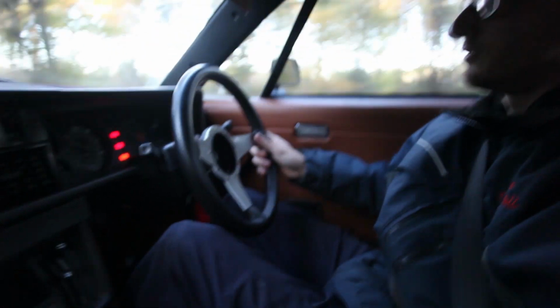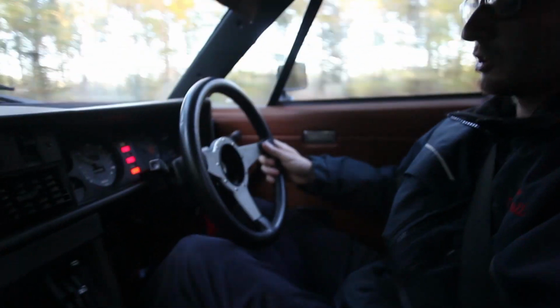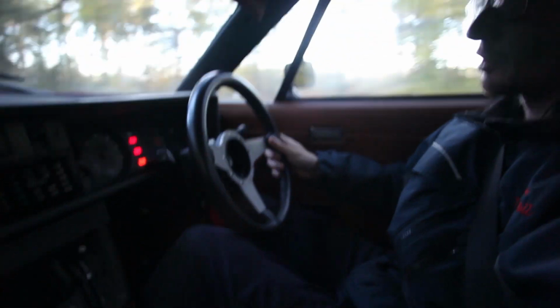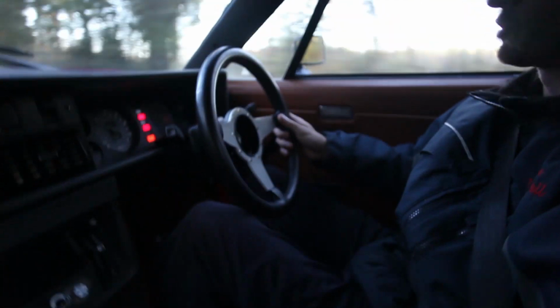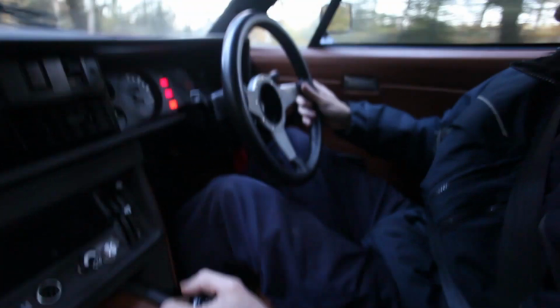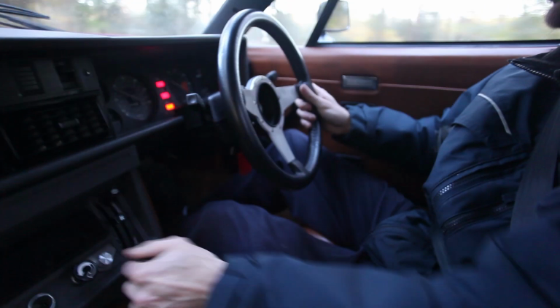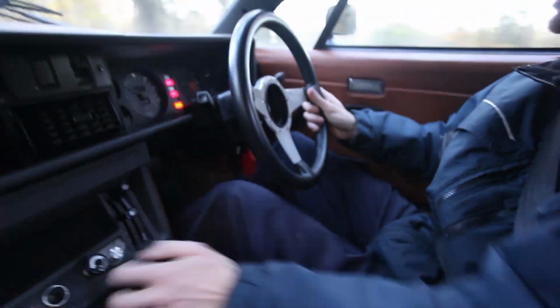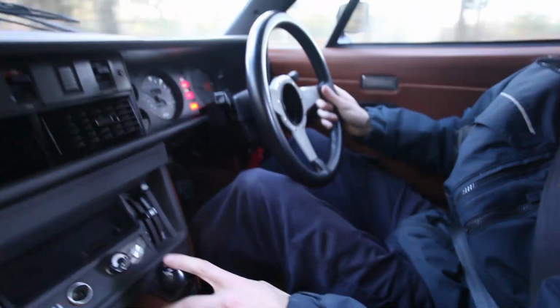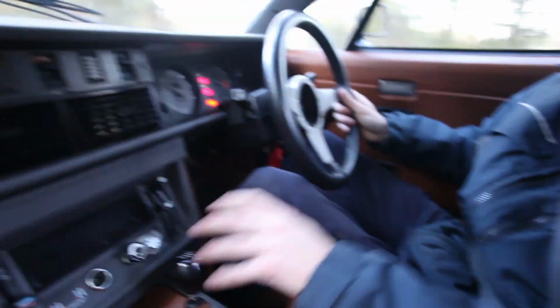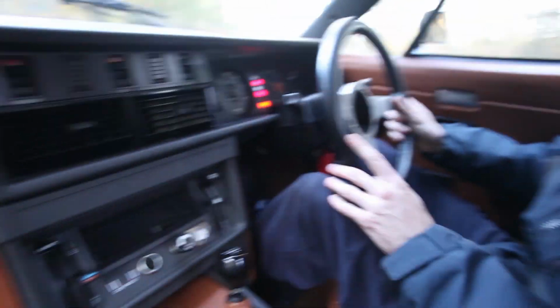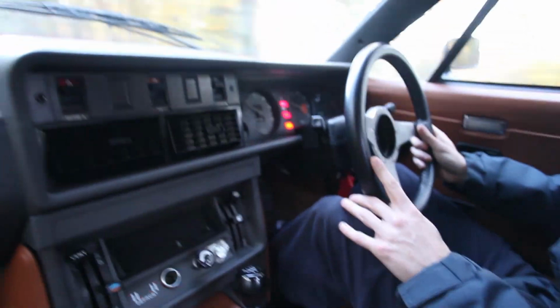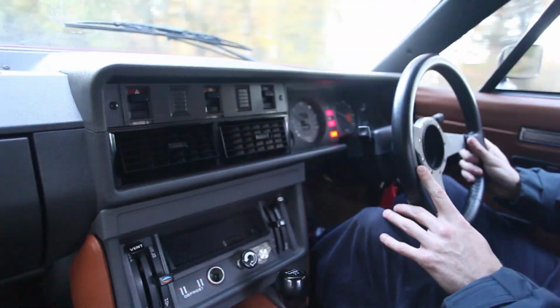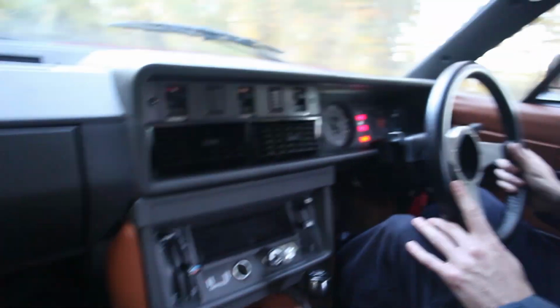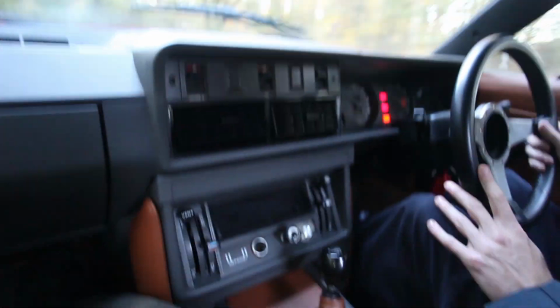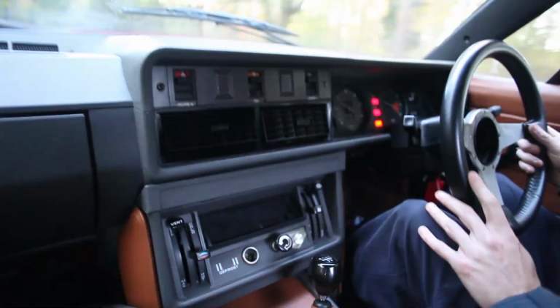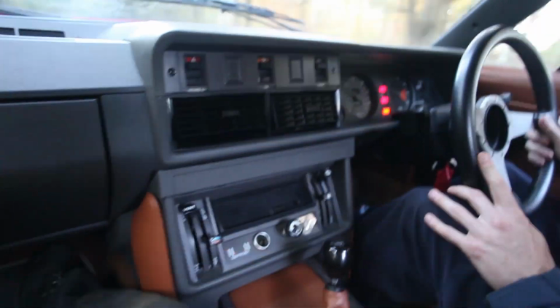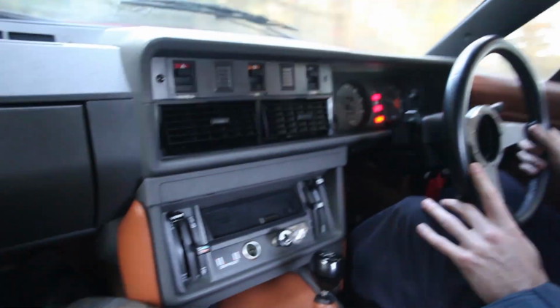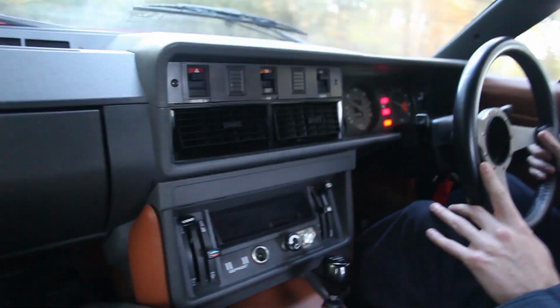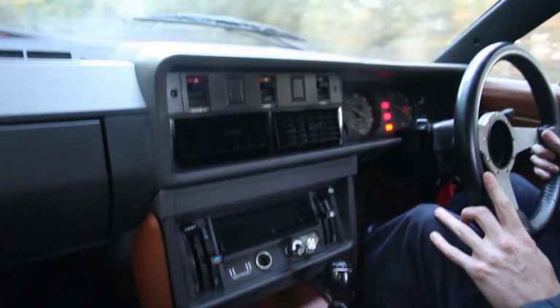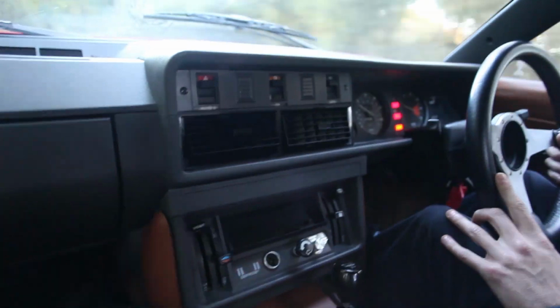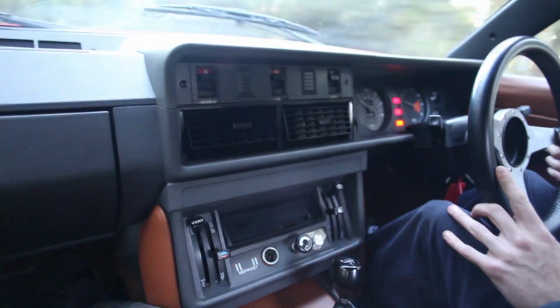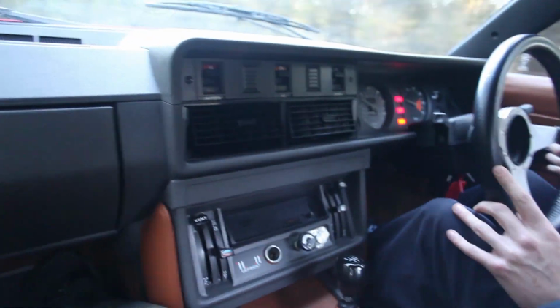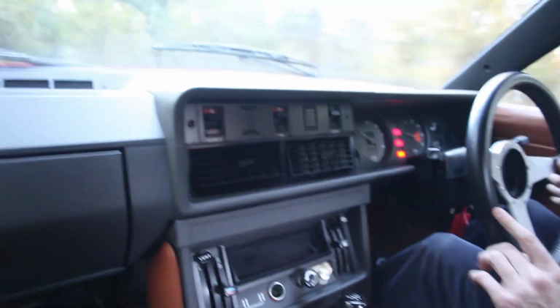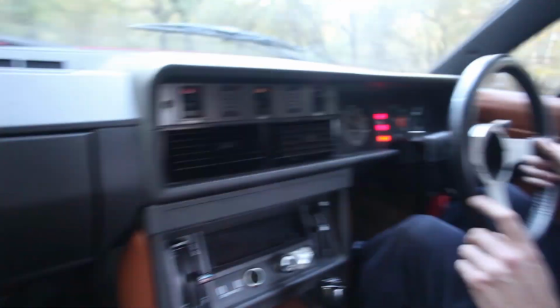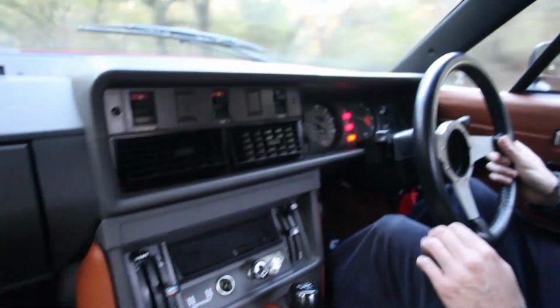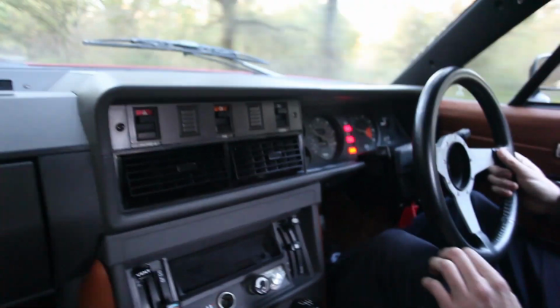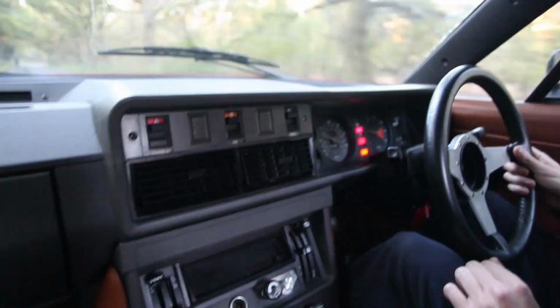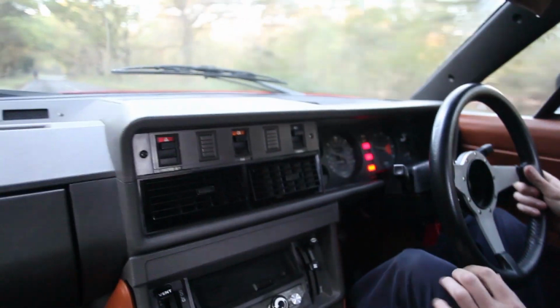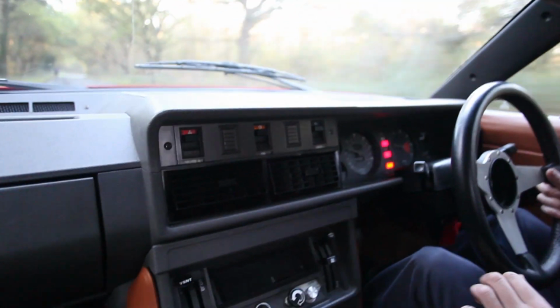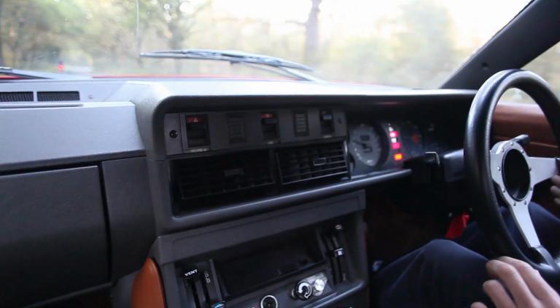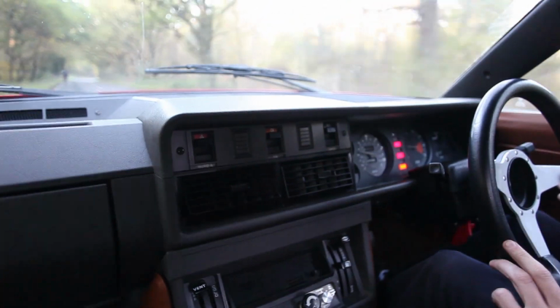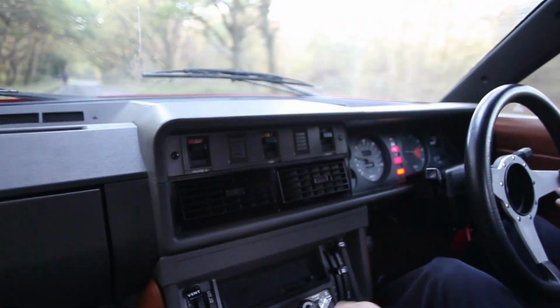We're not getting the throttle response we should be getting. The car drives incredibly well though in terms of smoothness on the road — there's no nasty clunks or clangs, which is why we do these road tests initially.